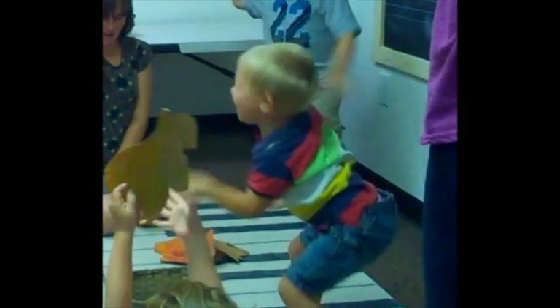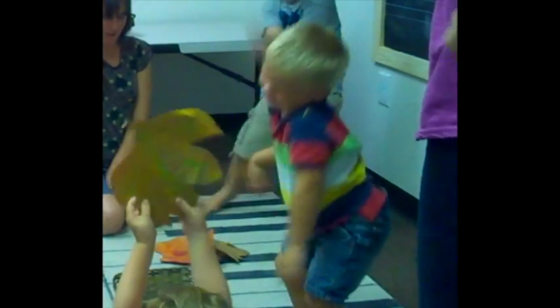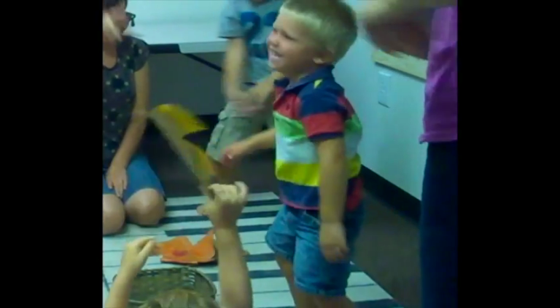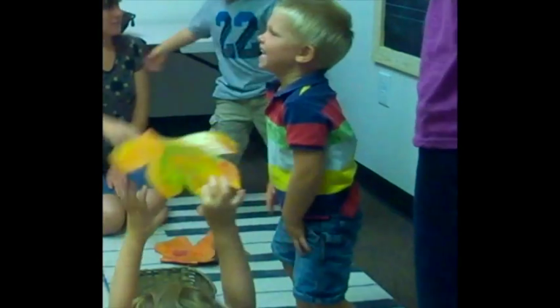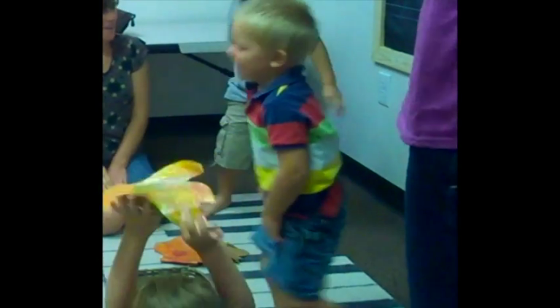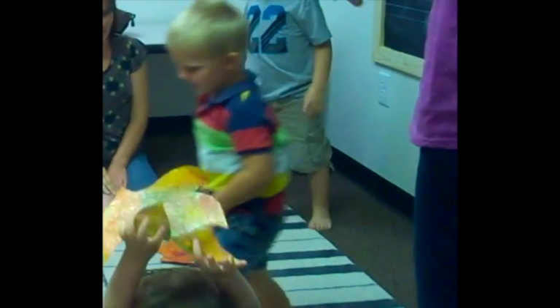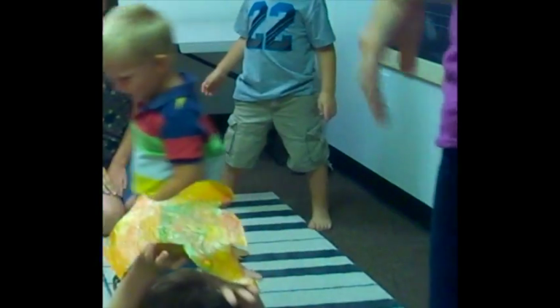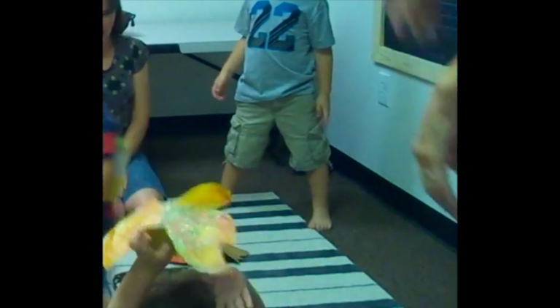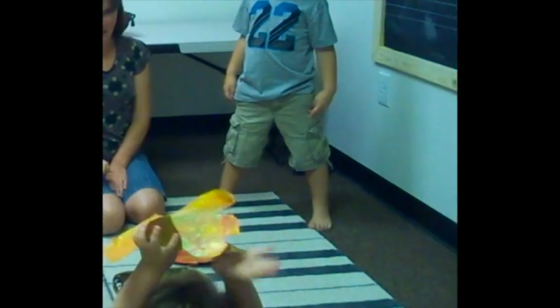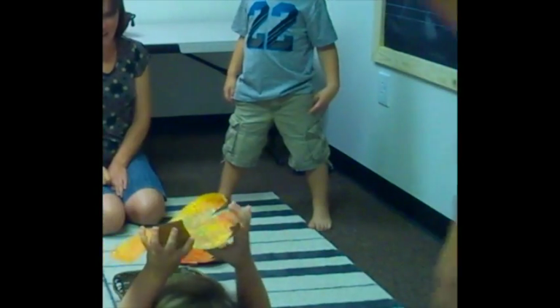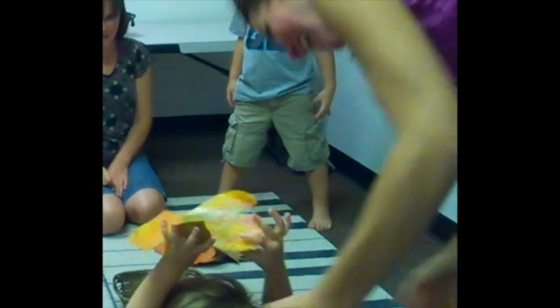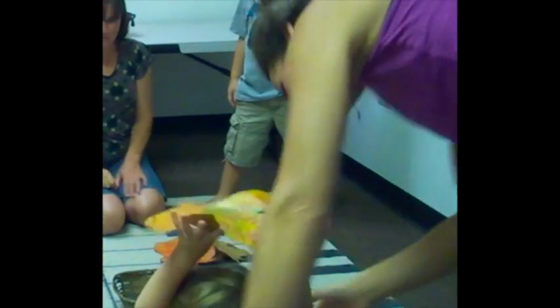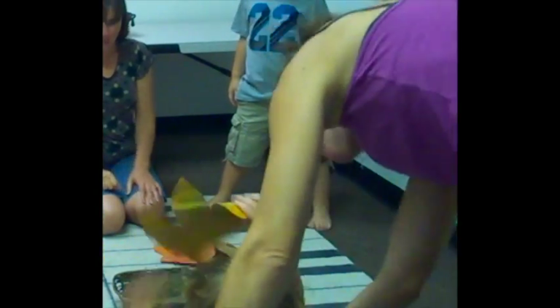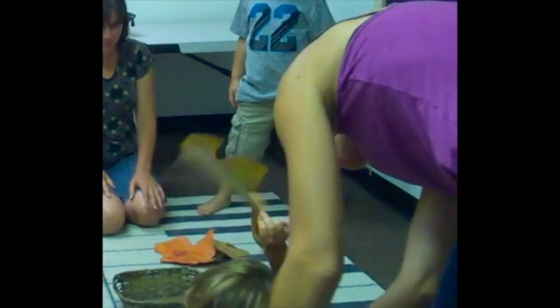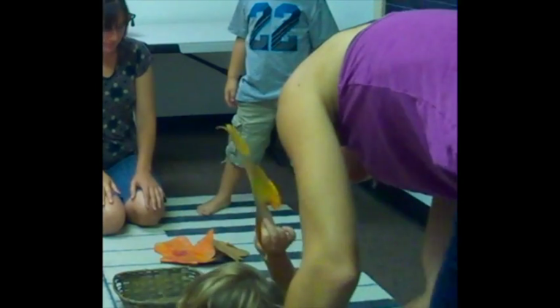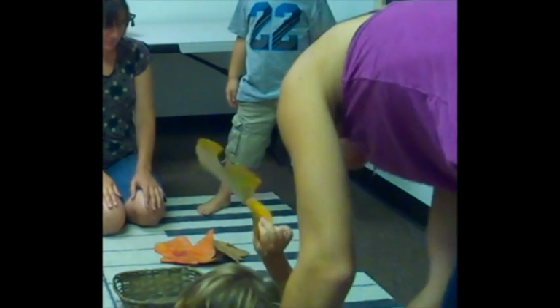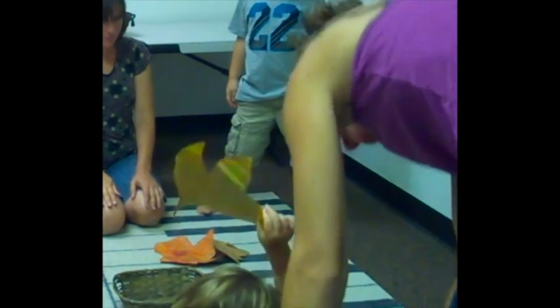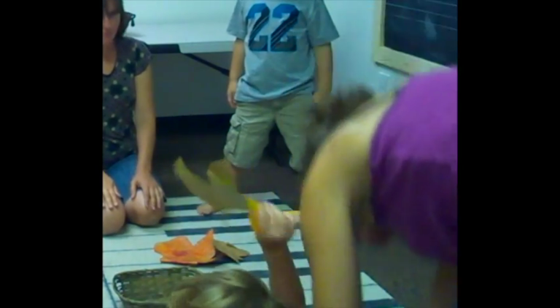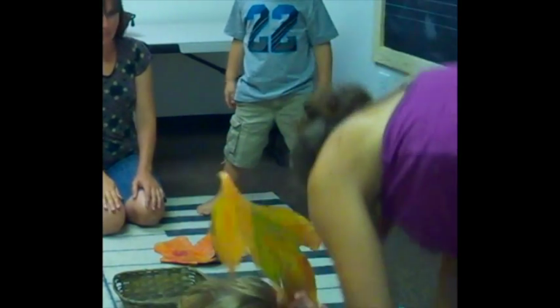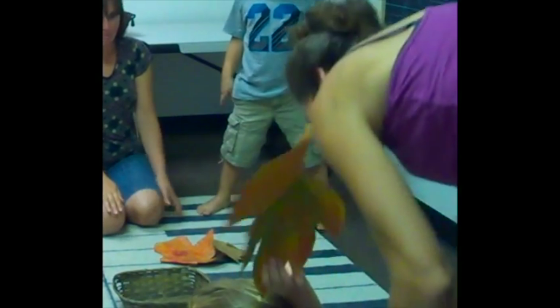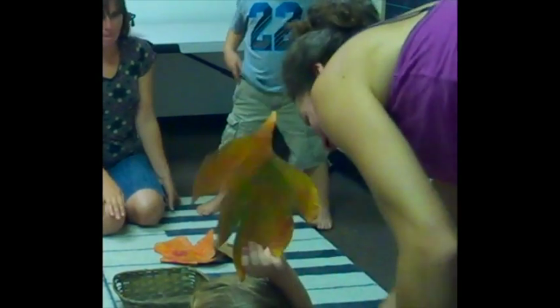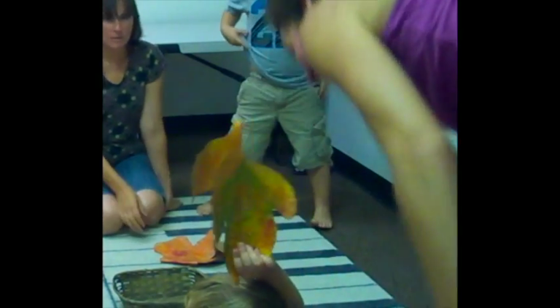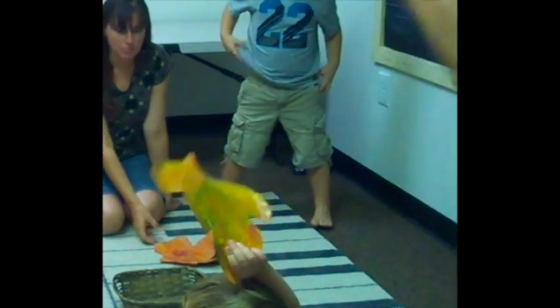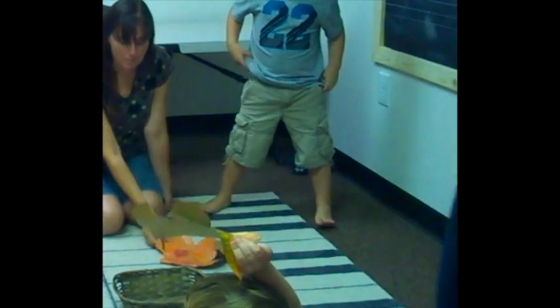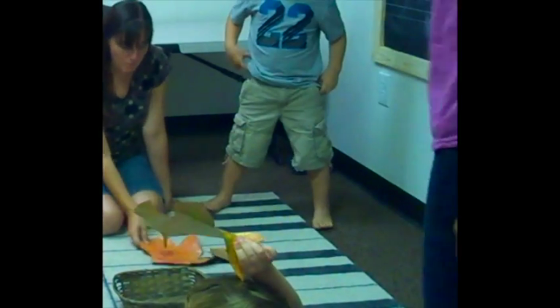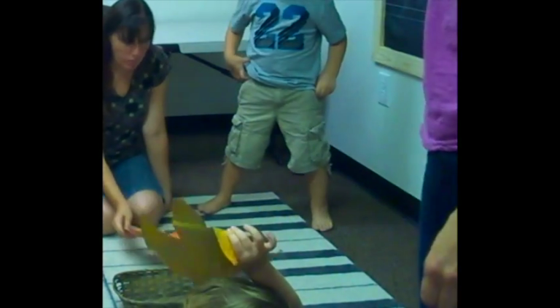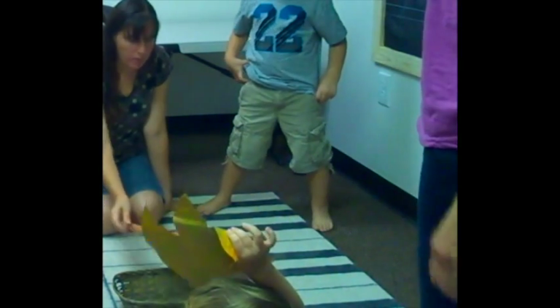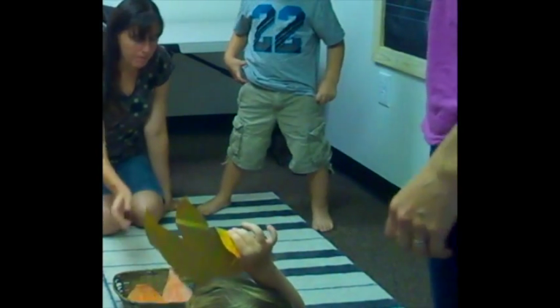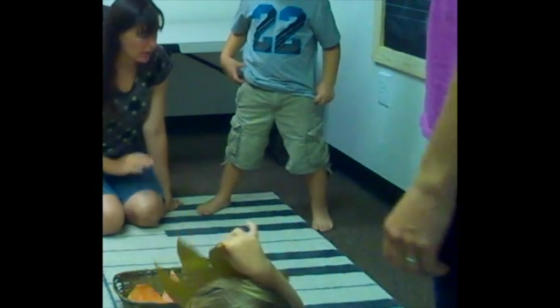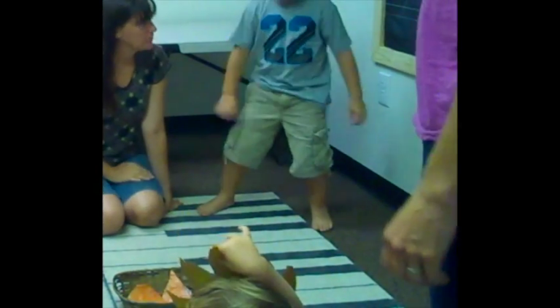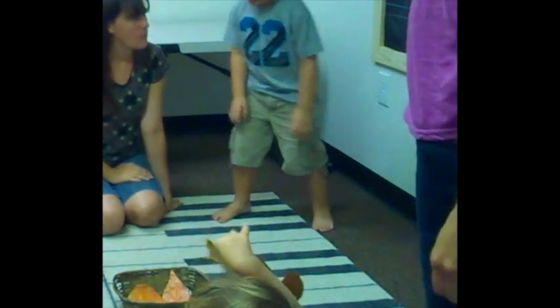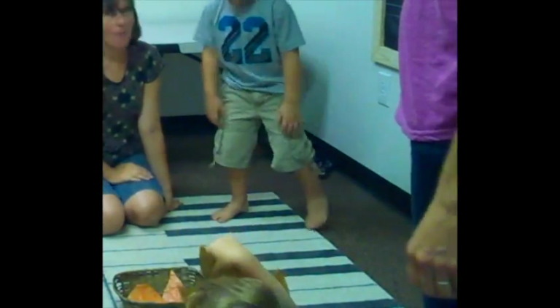Oh look, they all landed on Gabriel. It's stuck. It landed right in the branches.